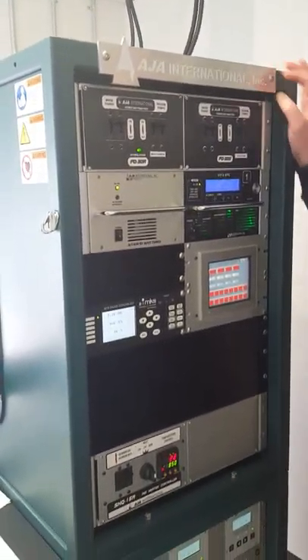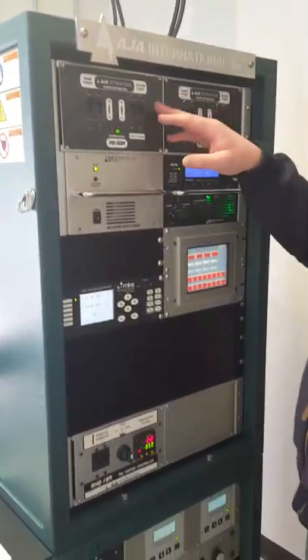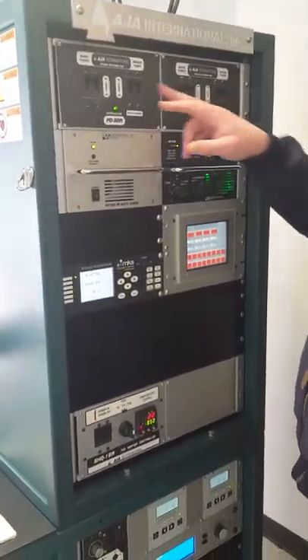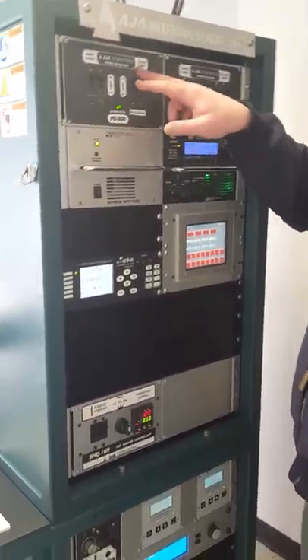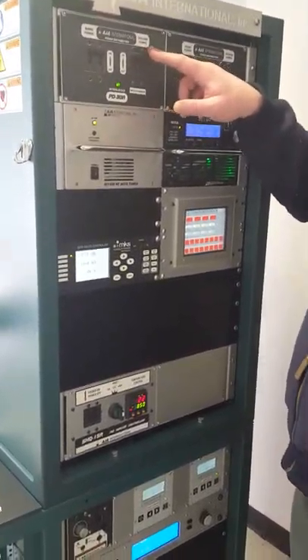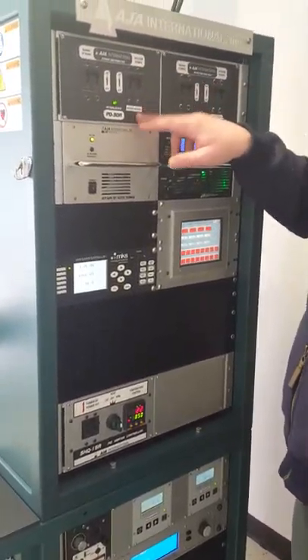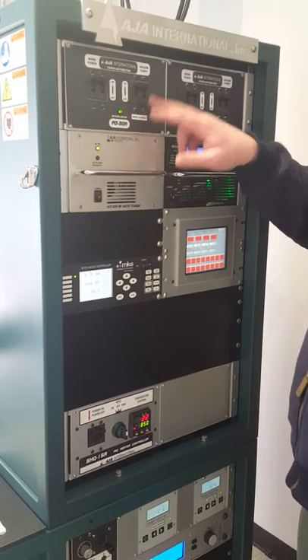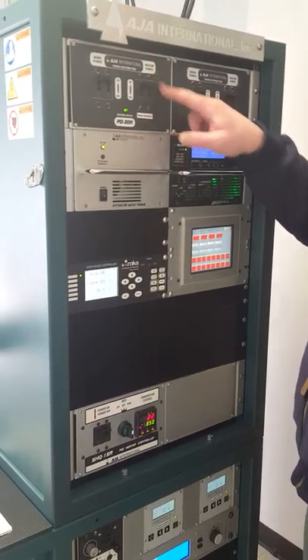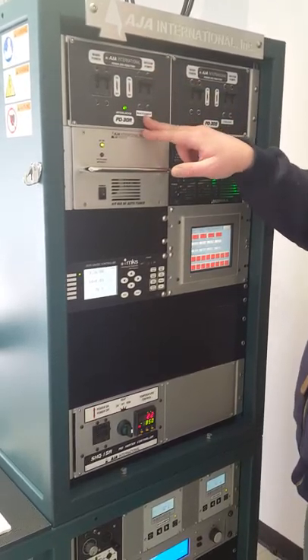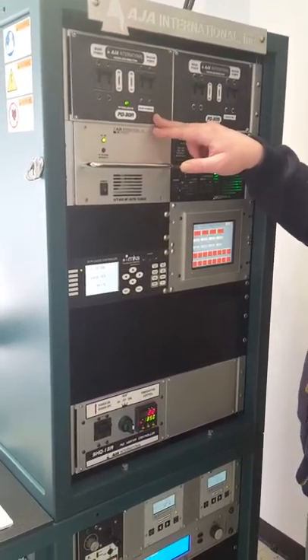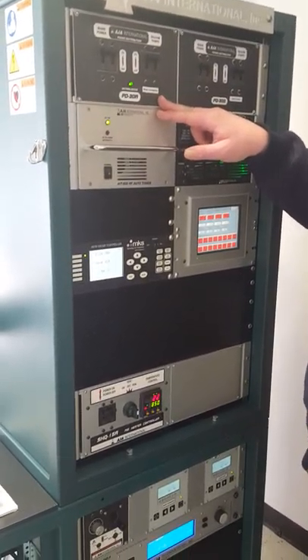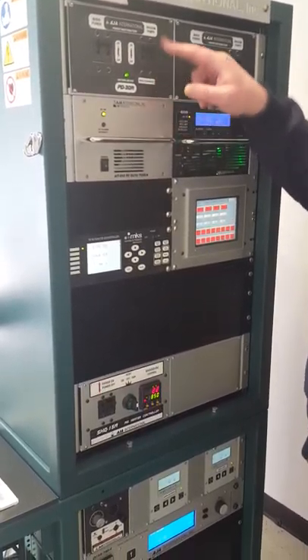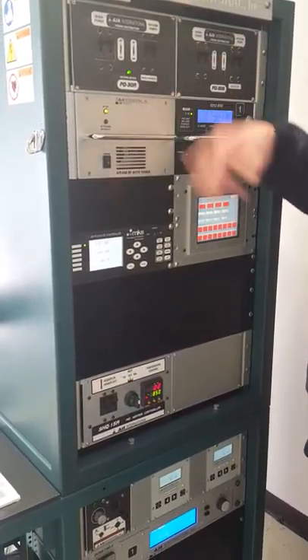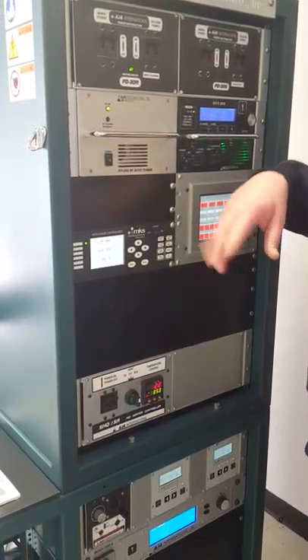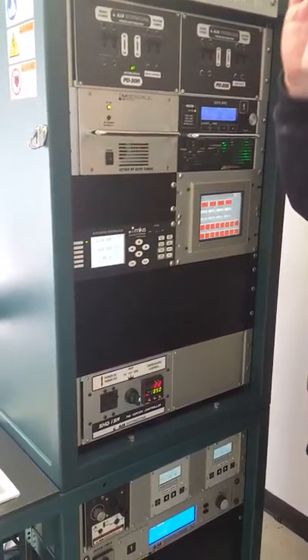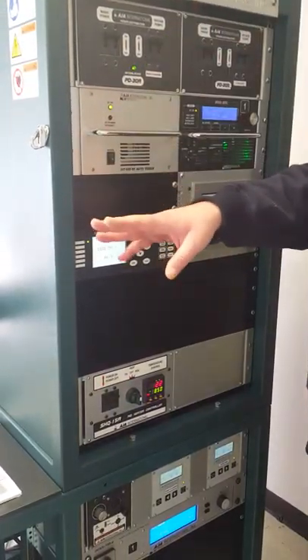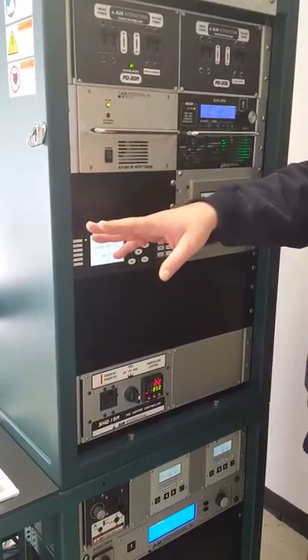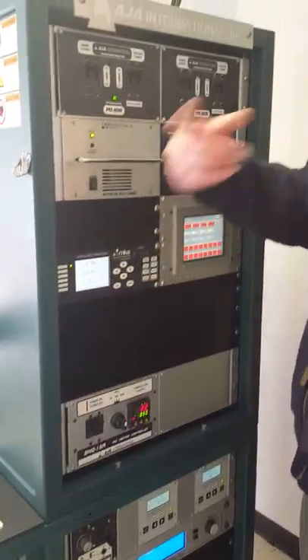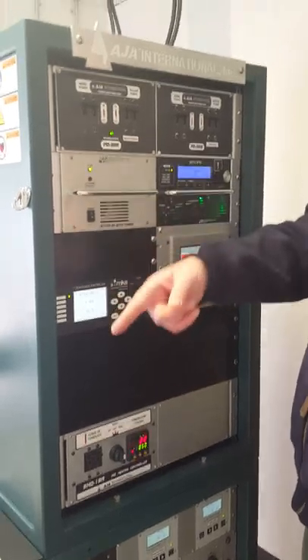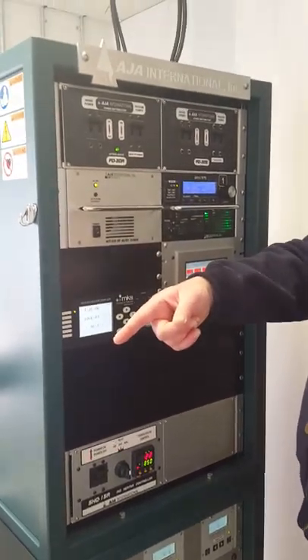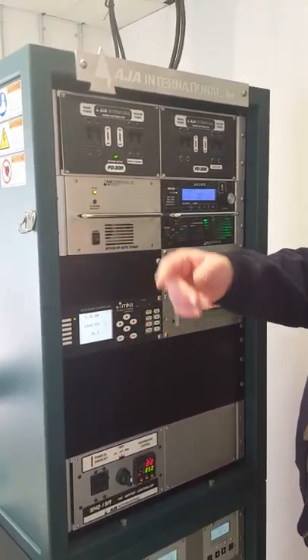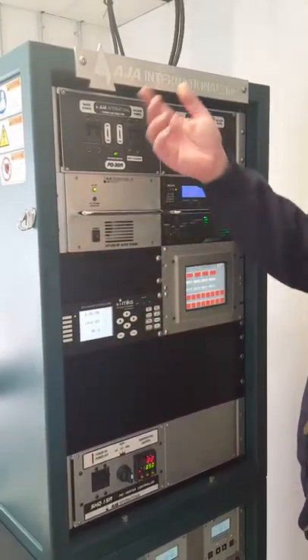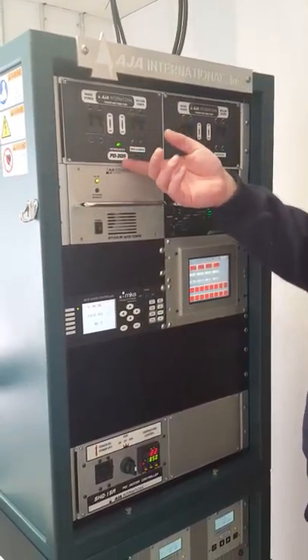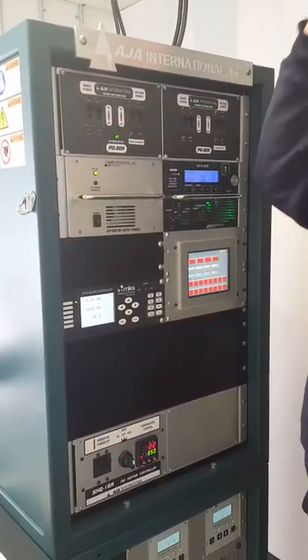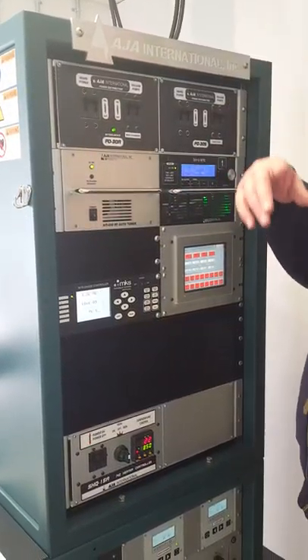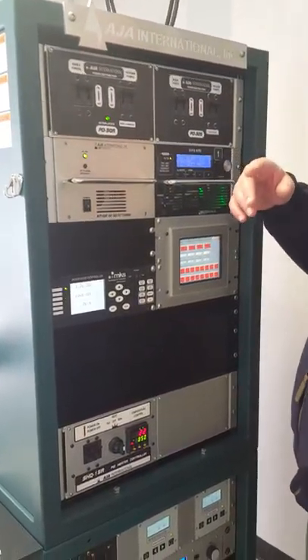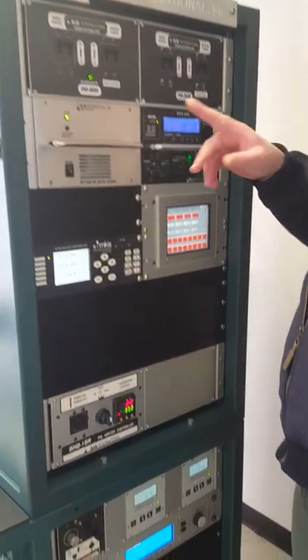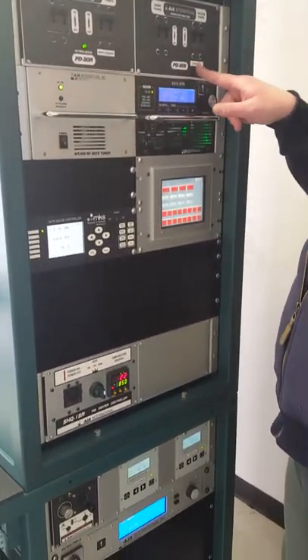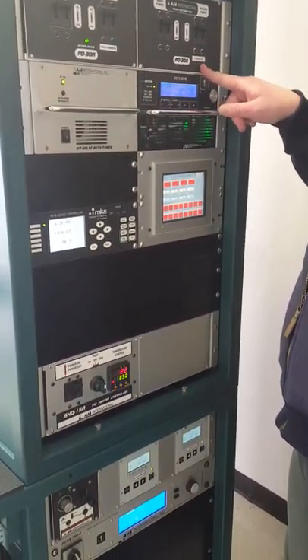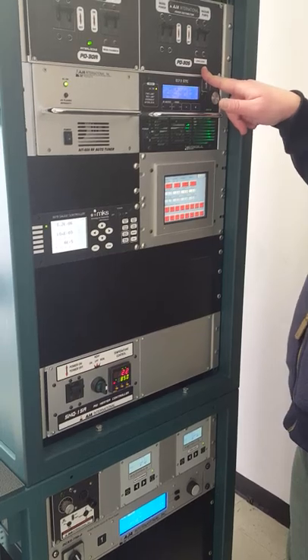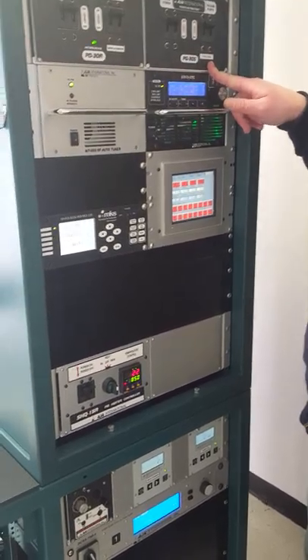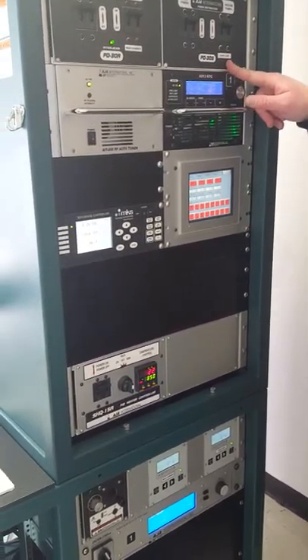Each box also has a breaker for the vacuum pumps. This one's for the main chamber — you turn this off and it'll turn off the vacuum pump immediately. The turbo will spin down. When you're ready to pump again, you just turn it on. And then we have one for the load lock — same thing.